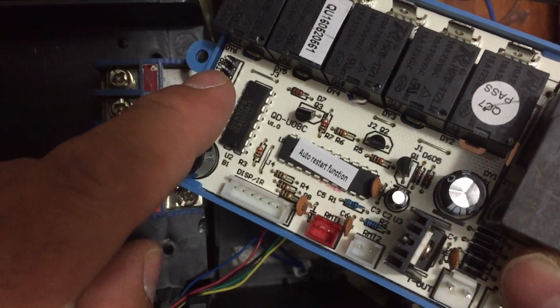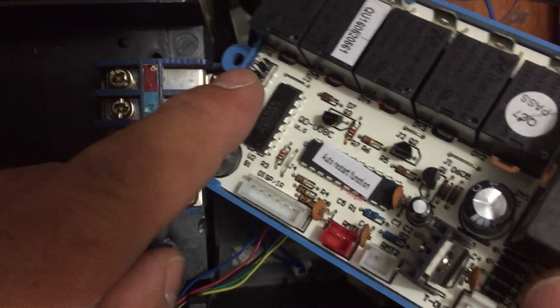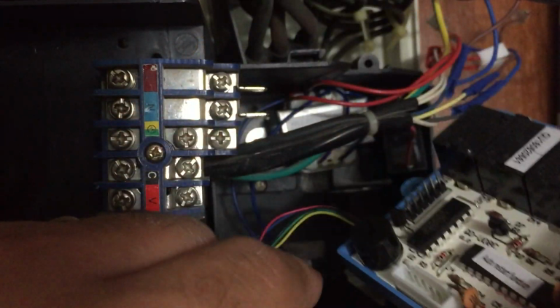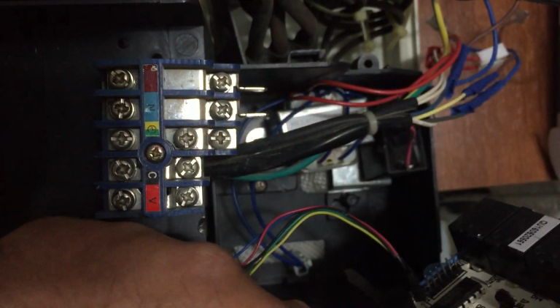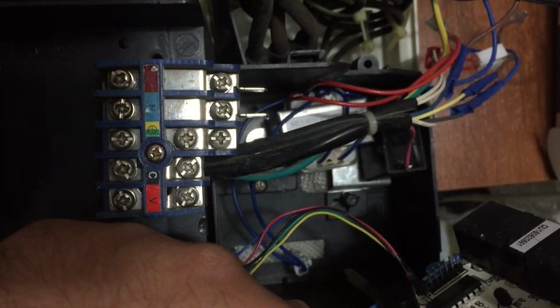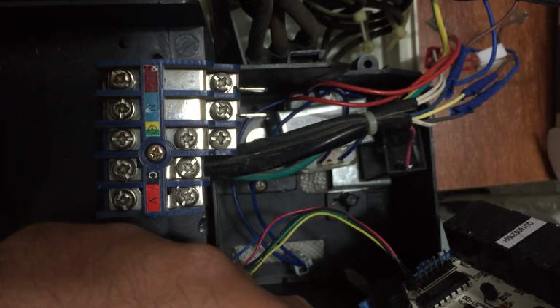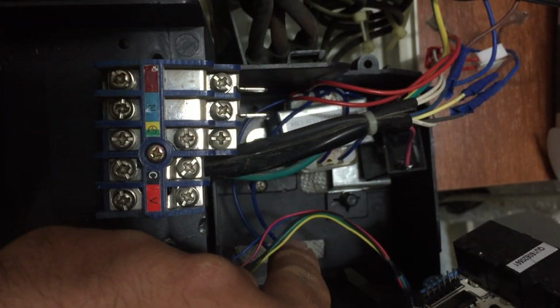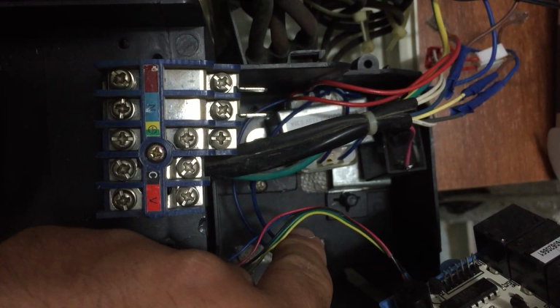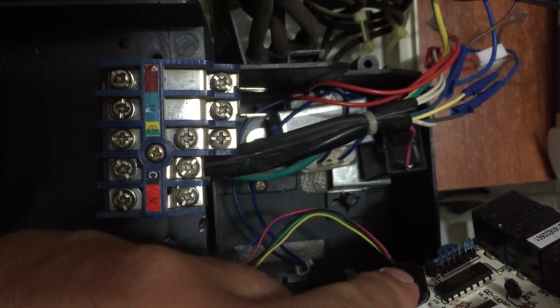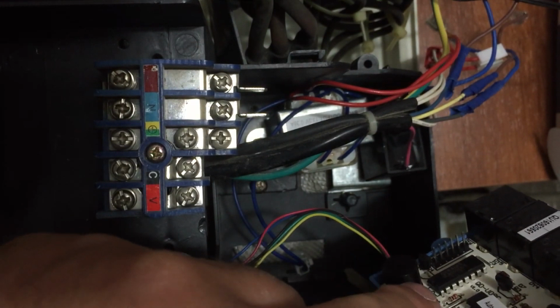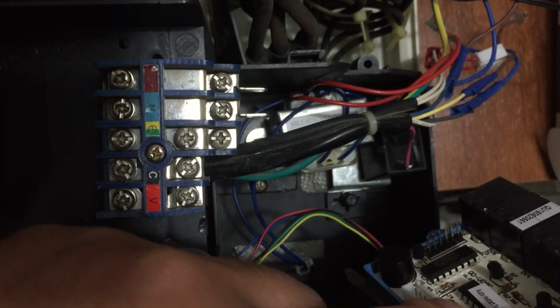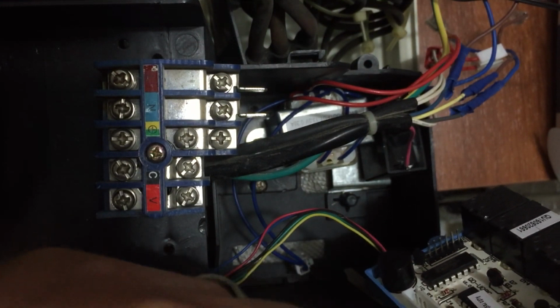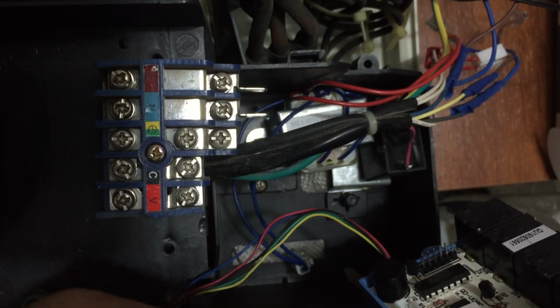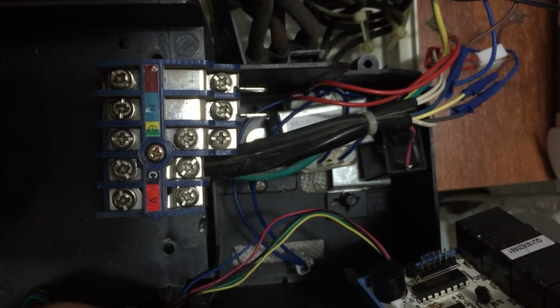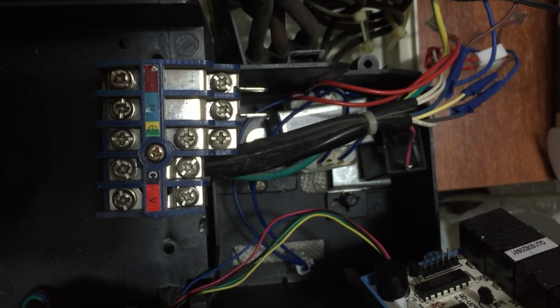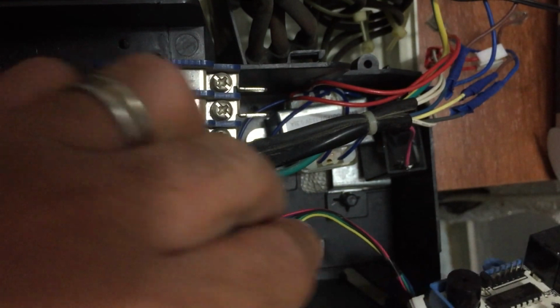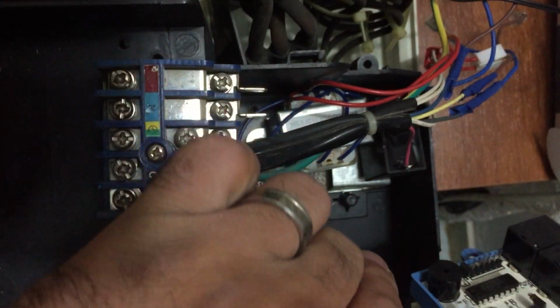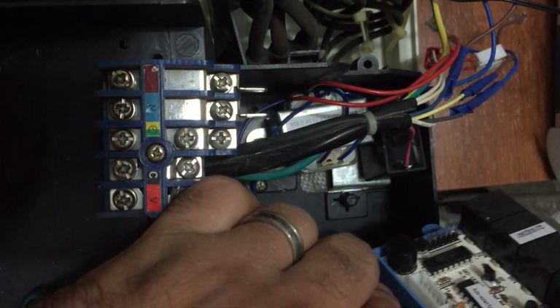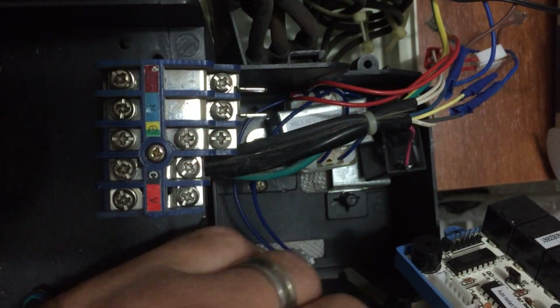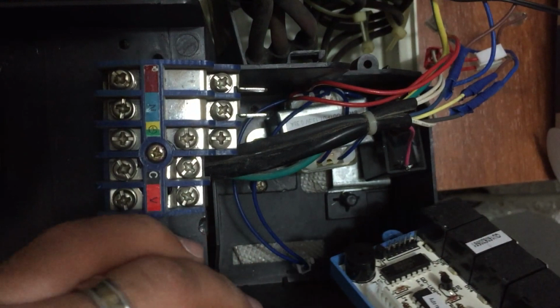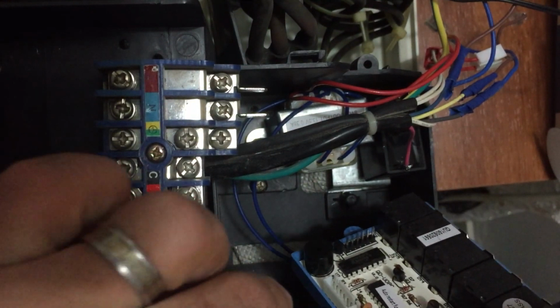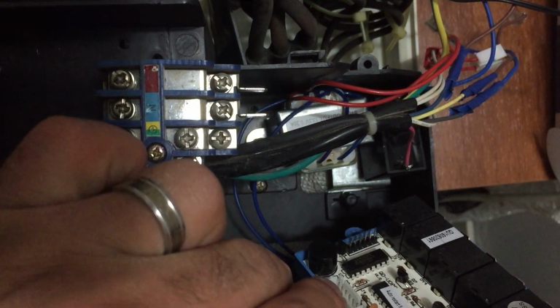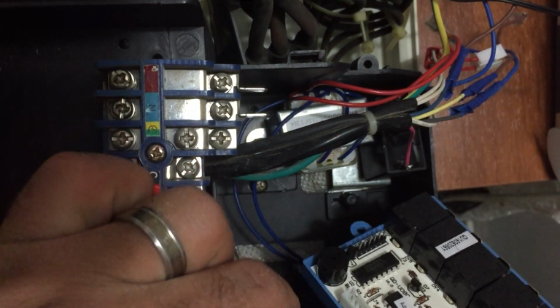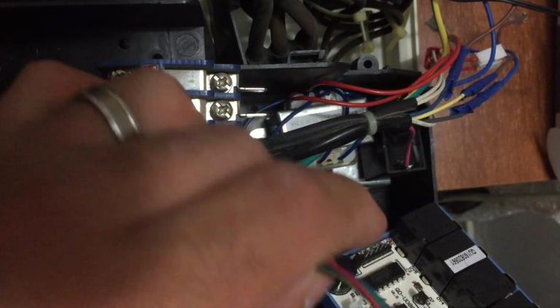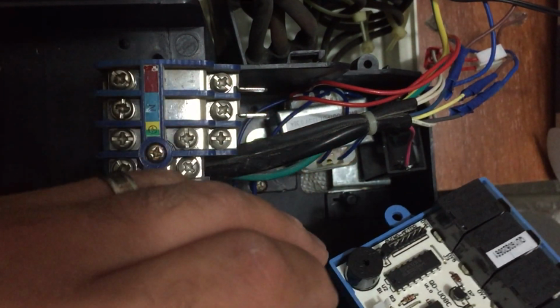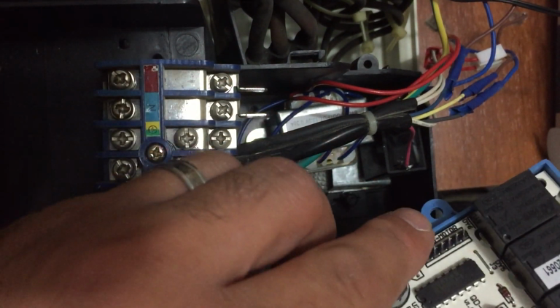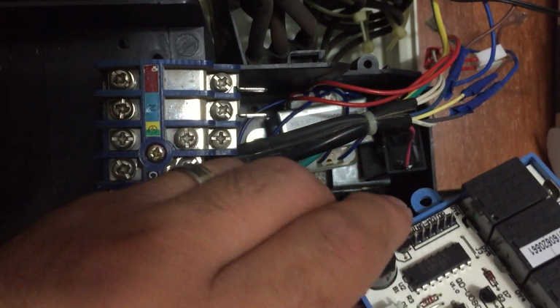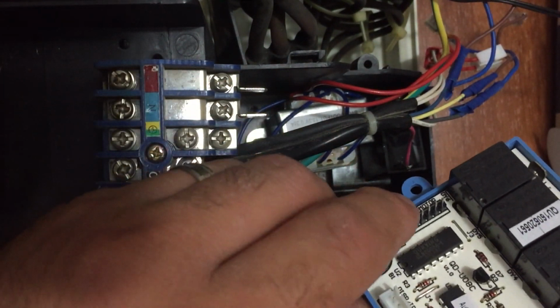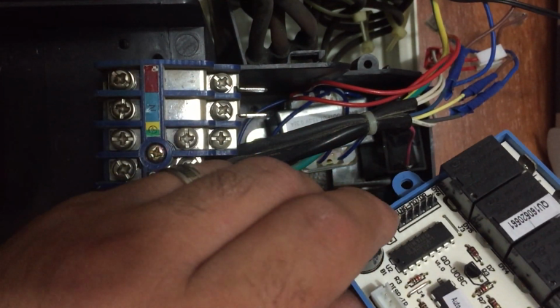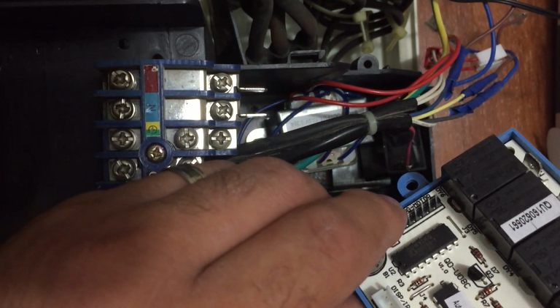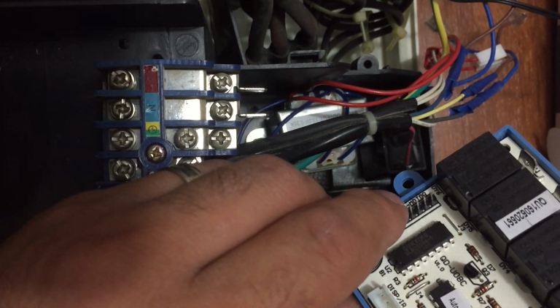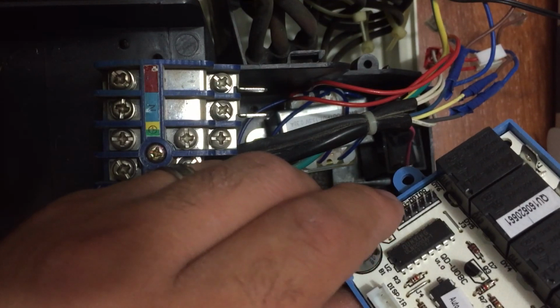Most importantly, when you are trying to plug in all the sockets, start with the farthest one from the bottom of the electric box, then go one by one to the closest. We will see how we can do it — we have to start with the swing motor.